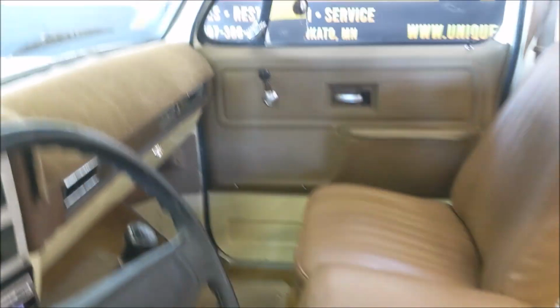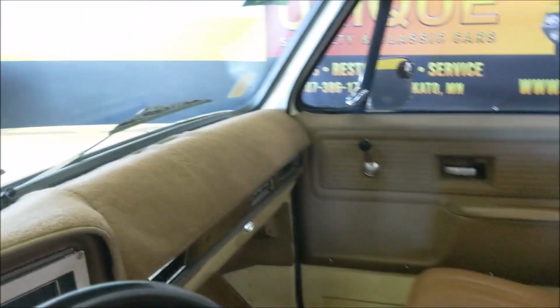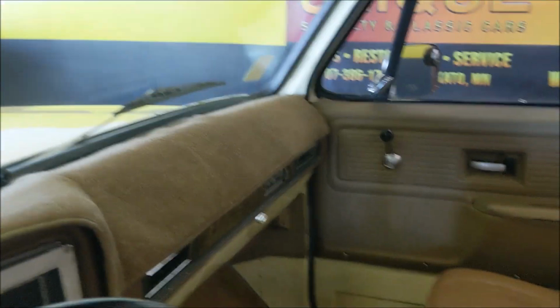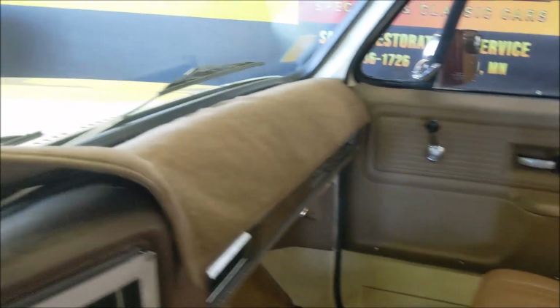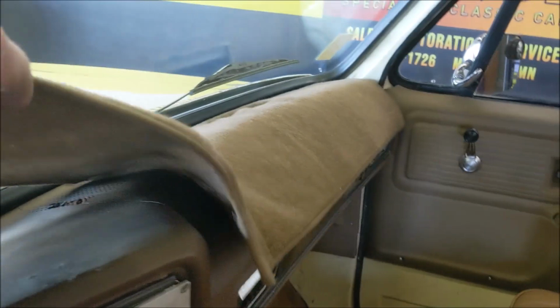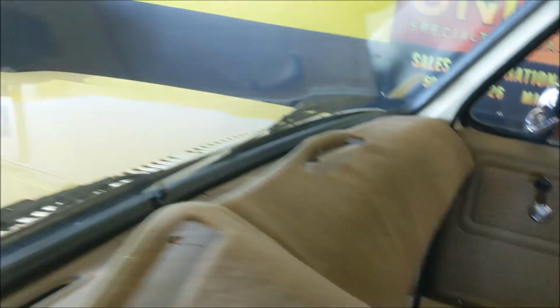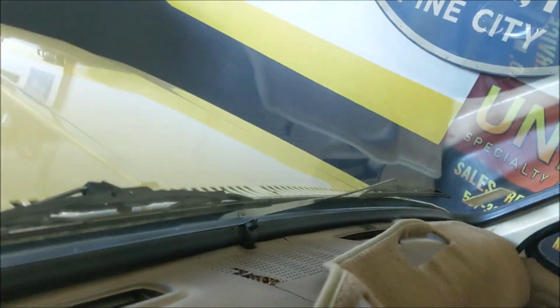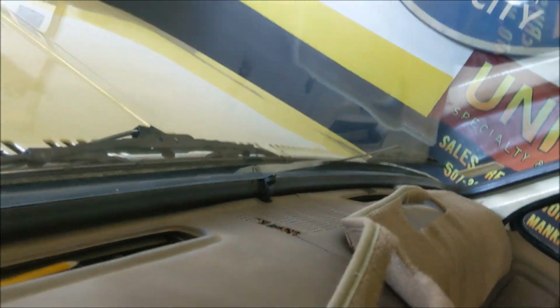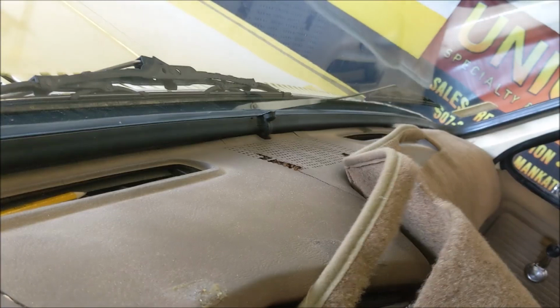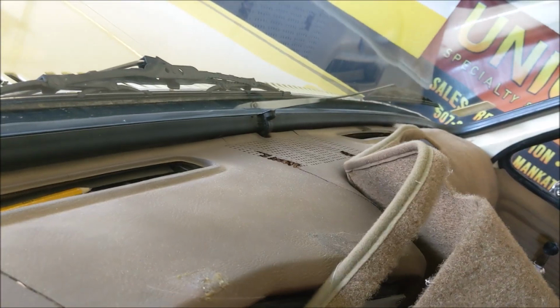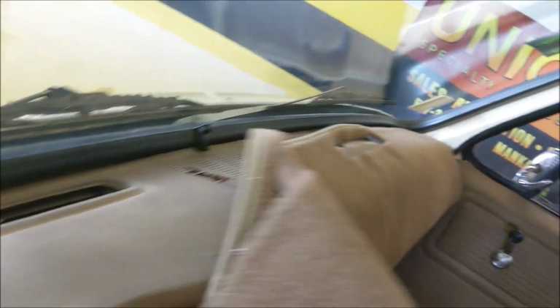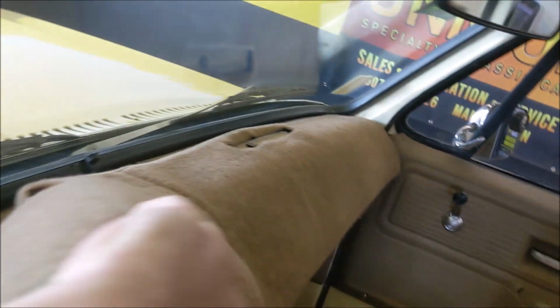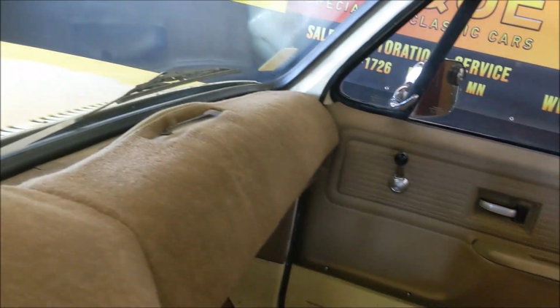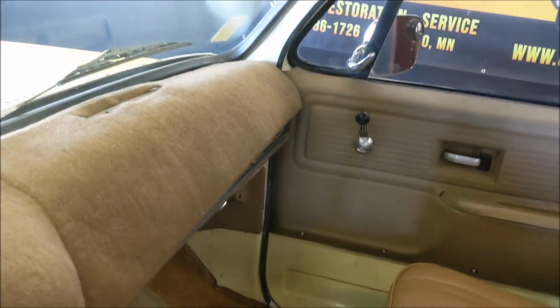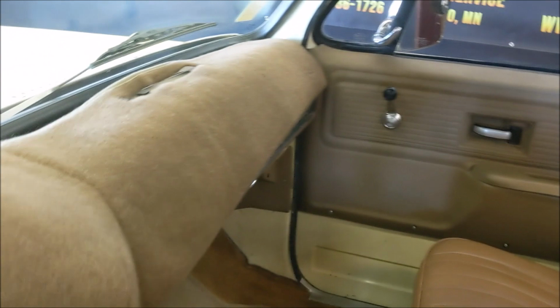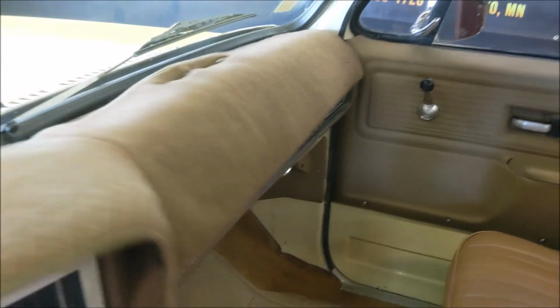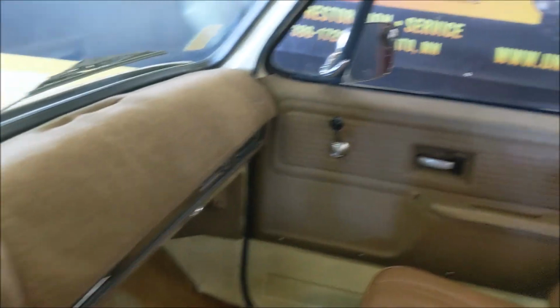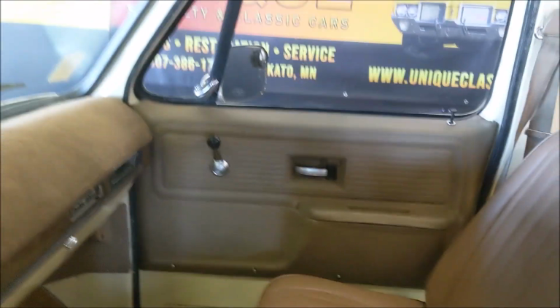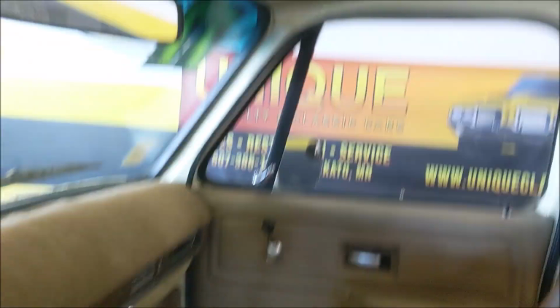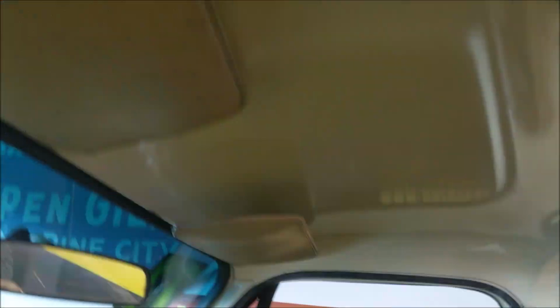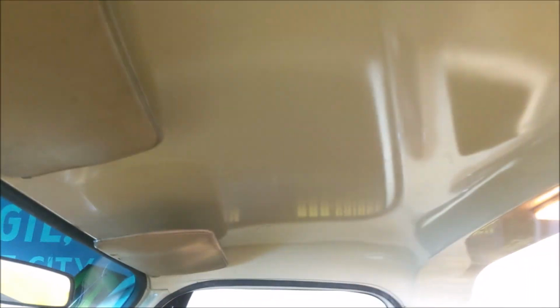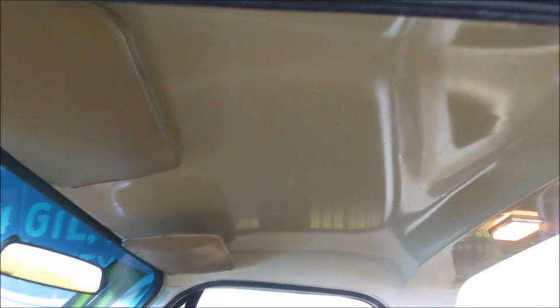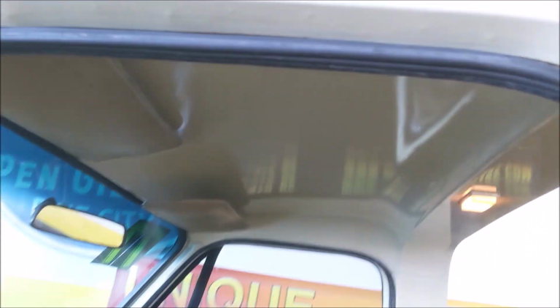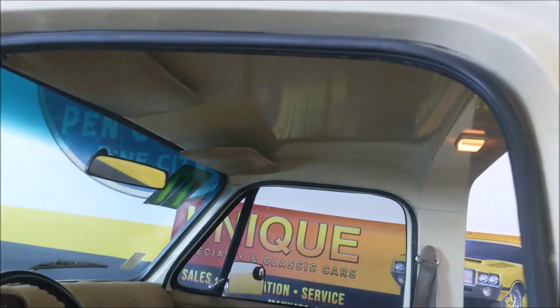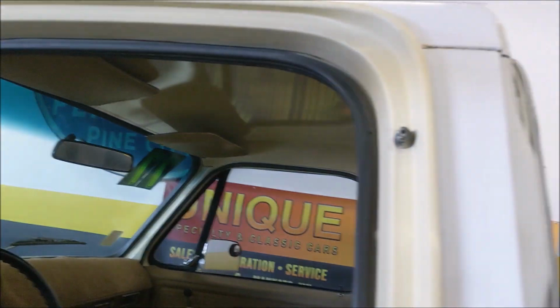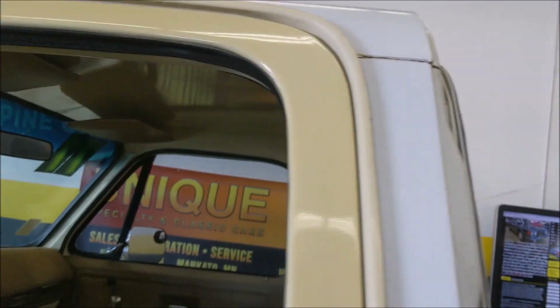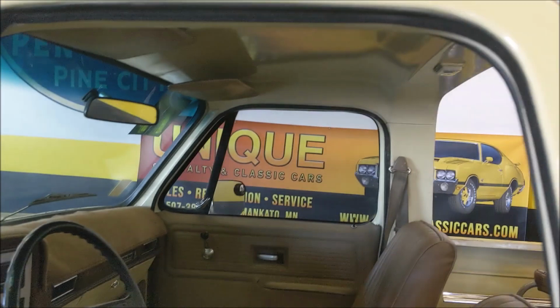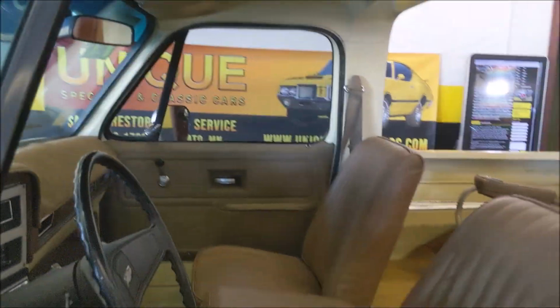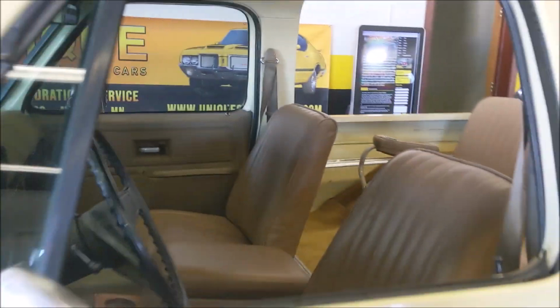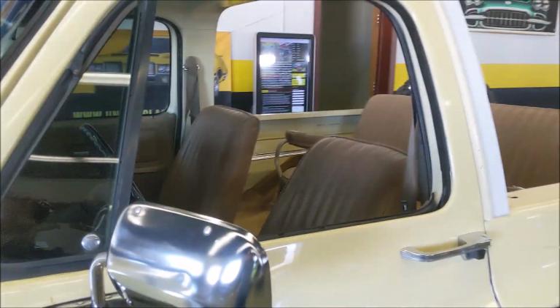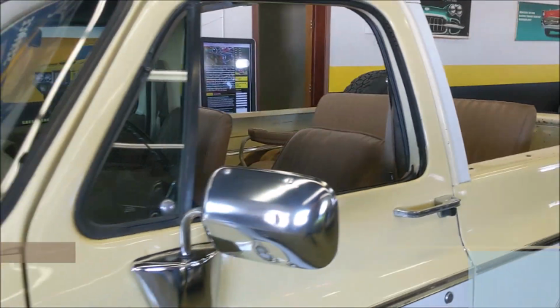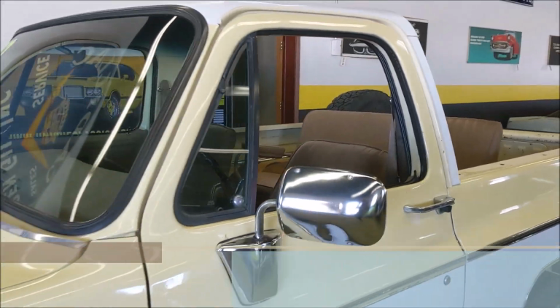The dash of course does have its wear spots — I can show you a little bit there — but the pad doesn't look too bad on it. Very cool truck.